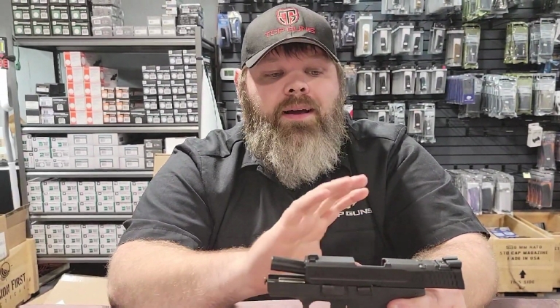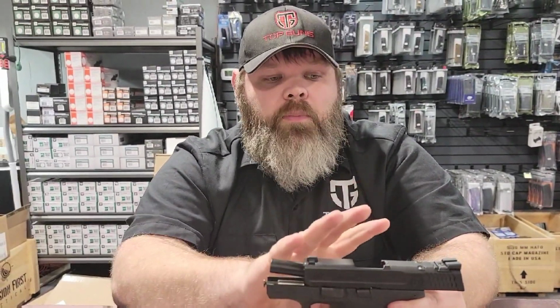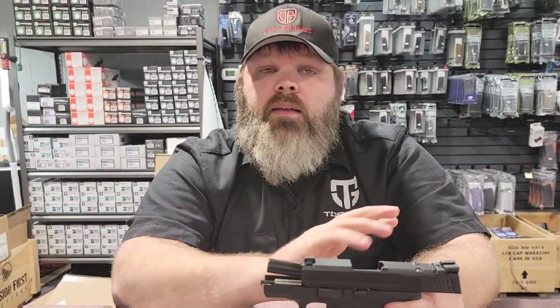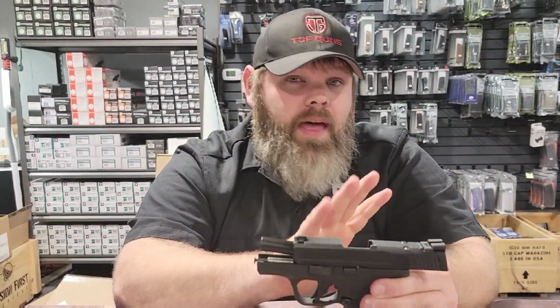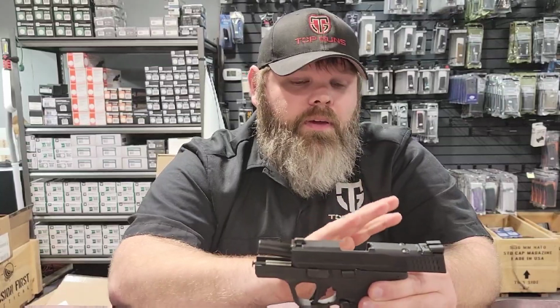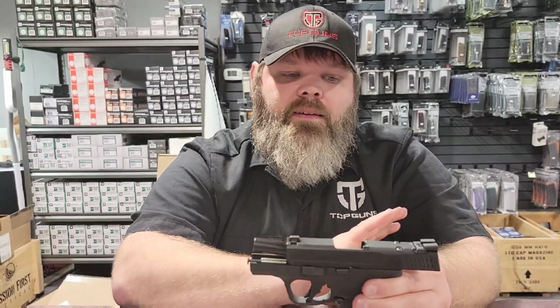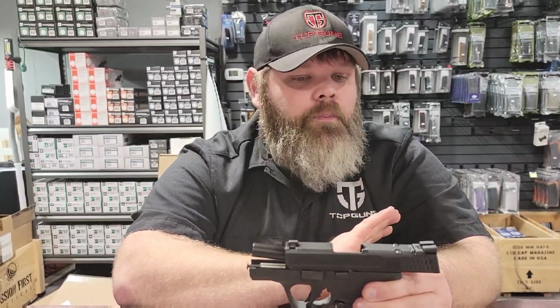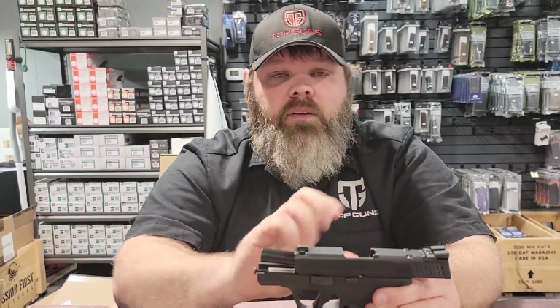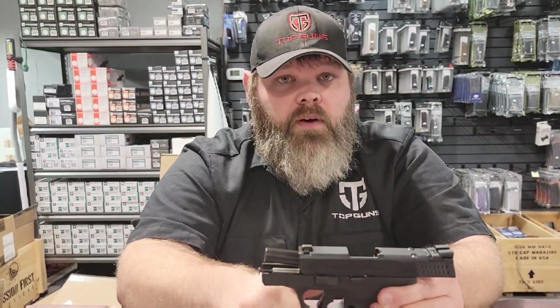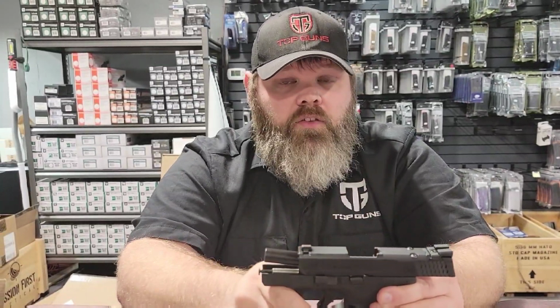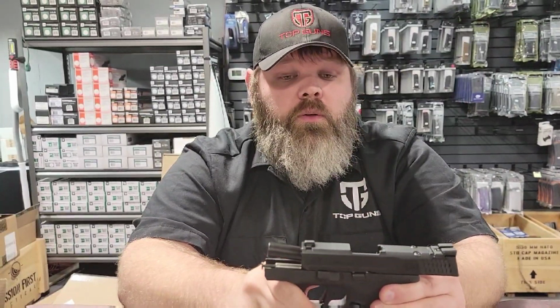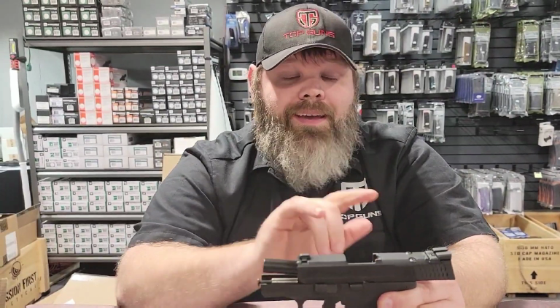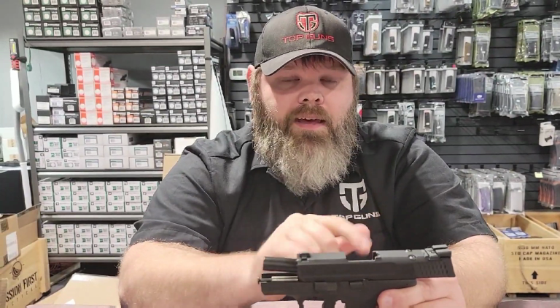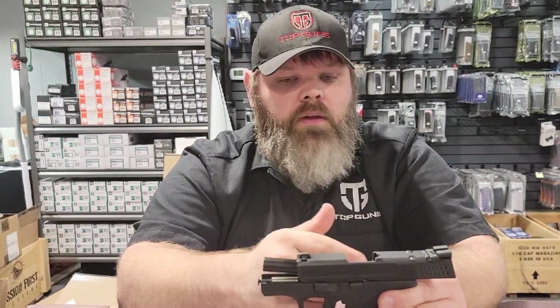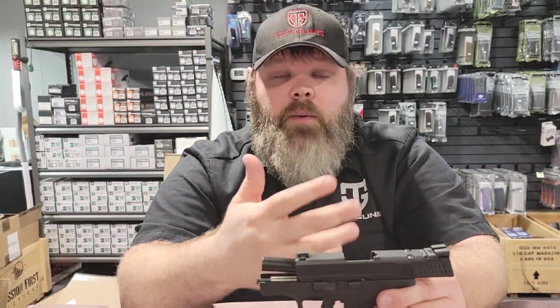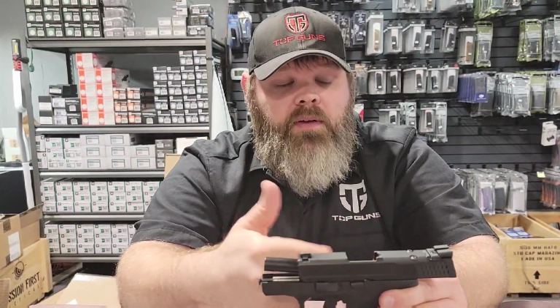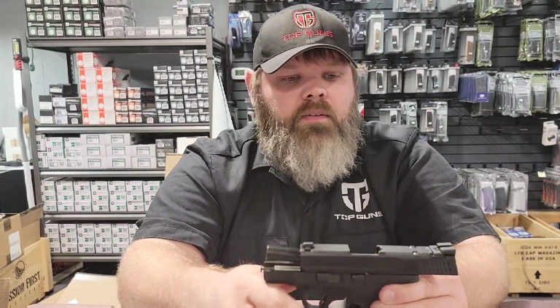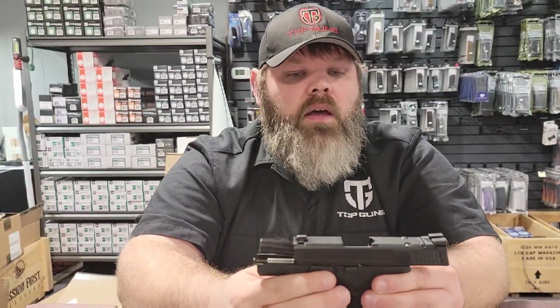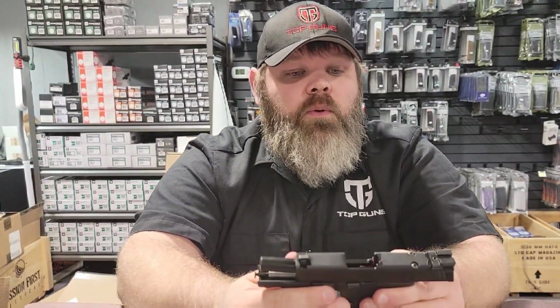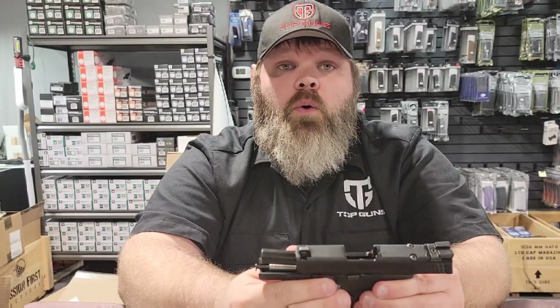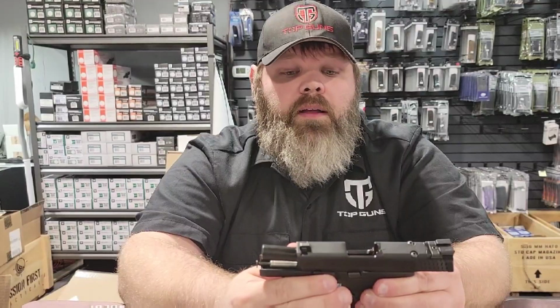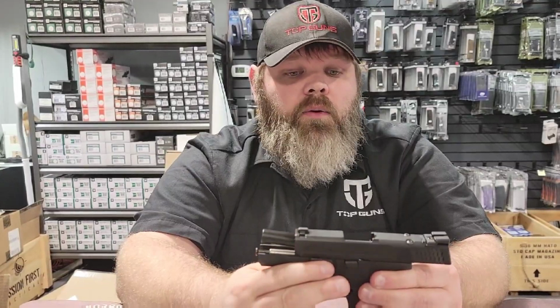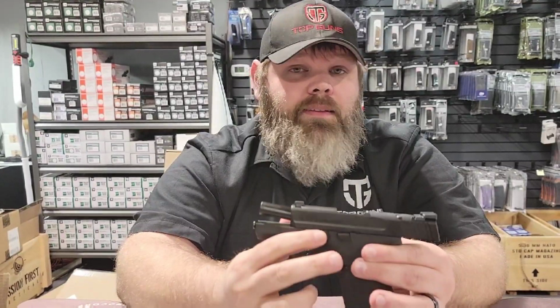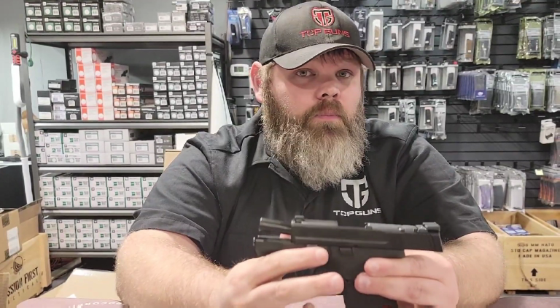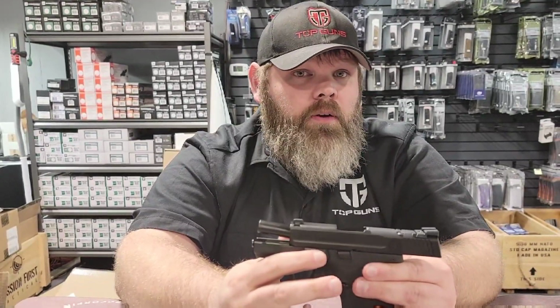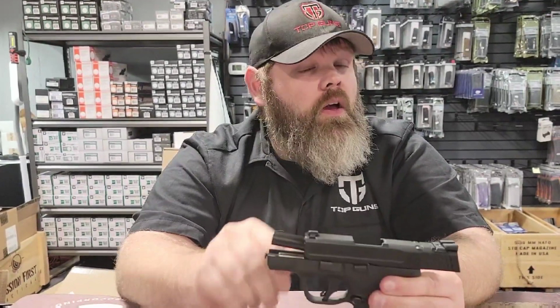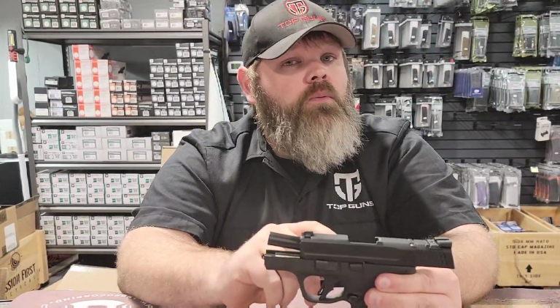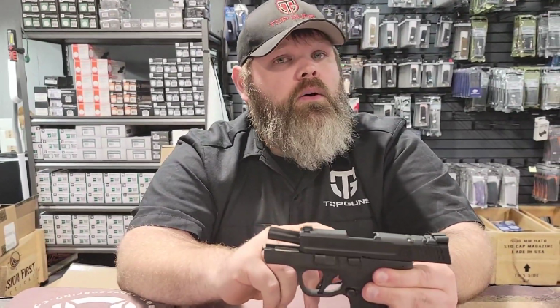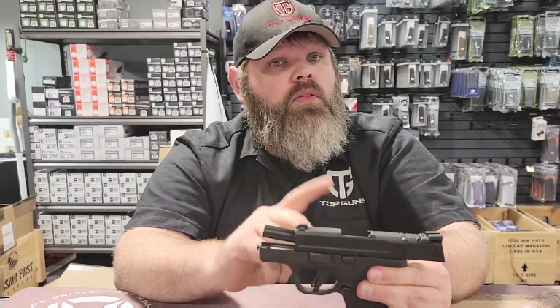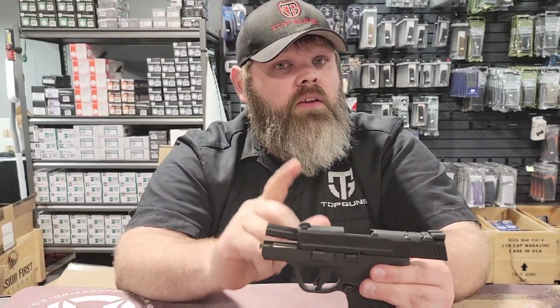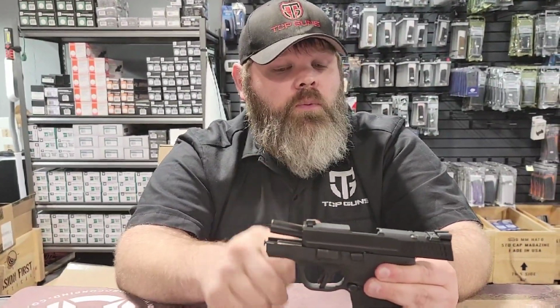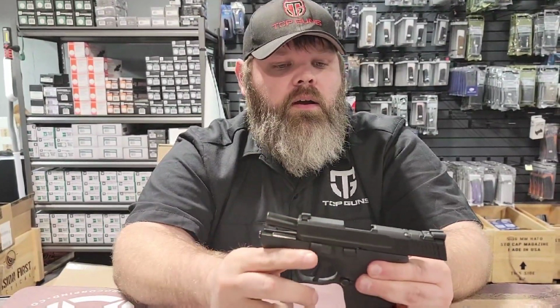What I like about it is you can get this in a bunch of different variations, including night sights and fiber optic sights. This one that we're holding right now is a 9mm, but they also make one in 30 Super Carry.